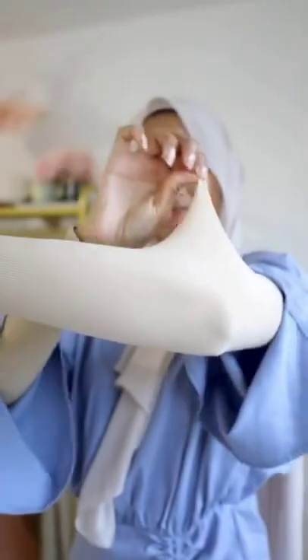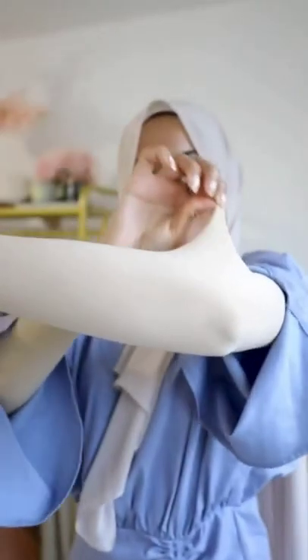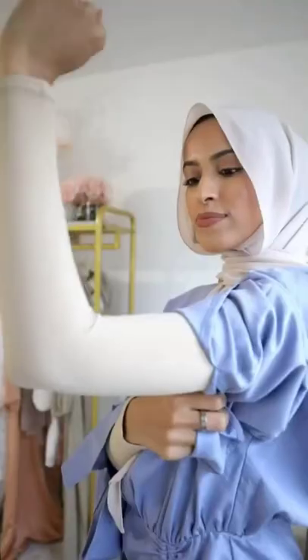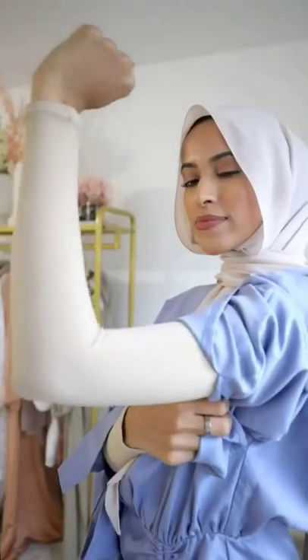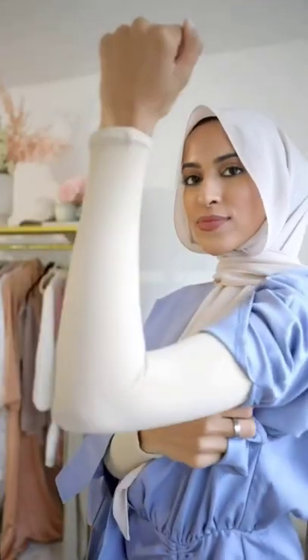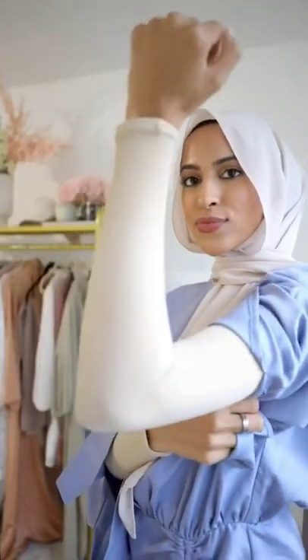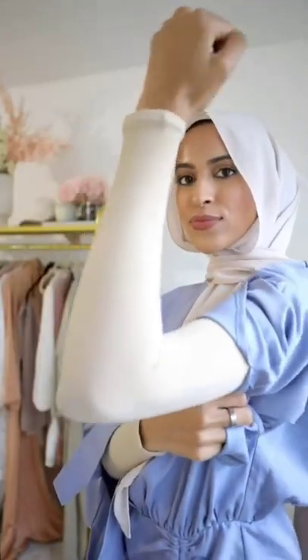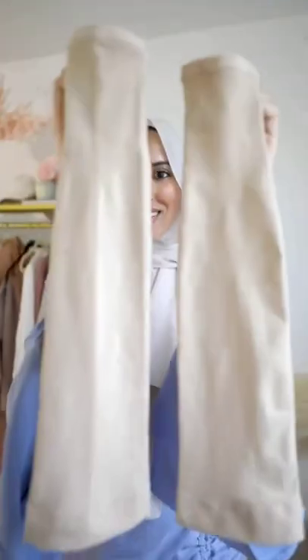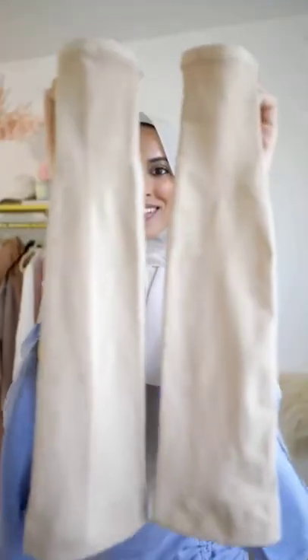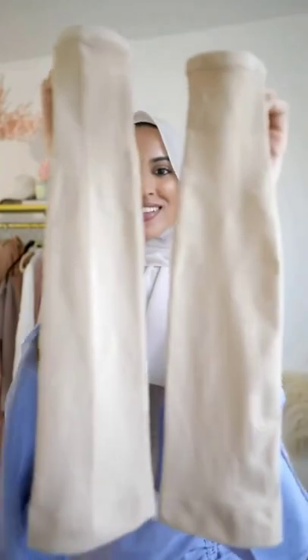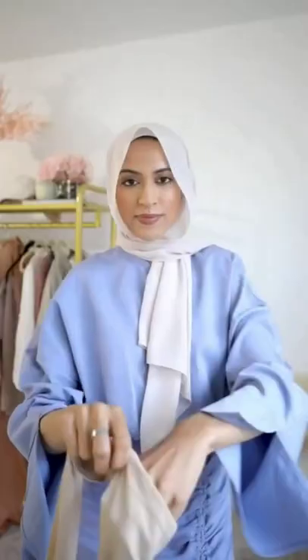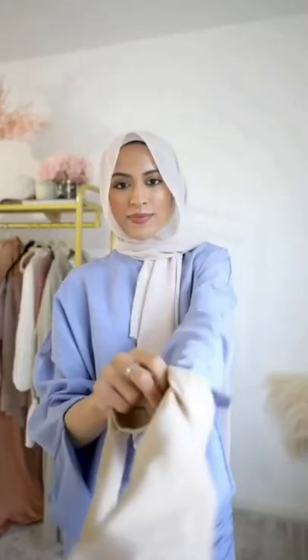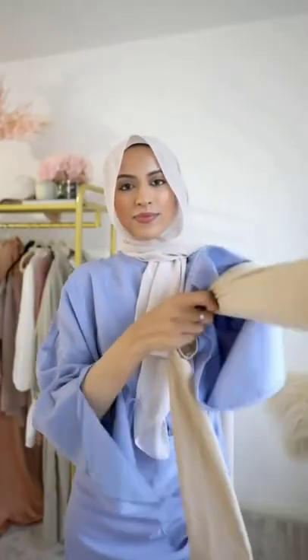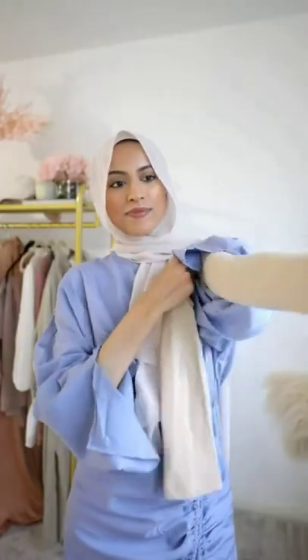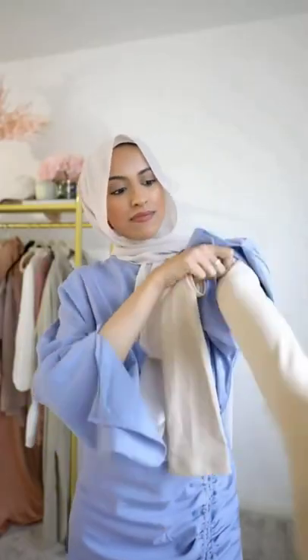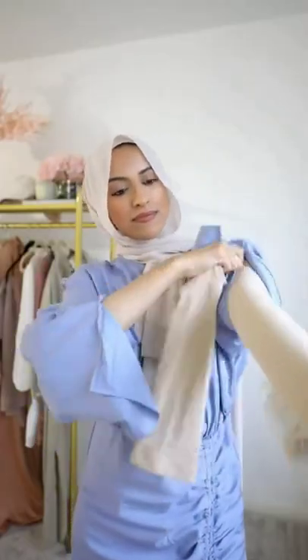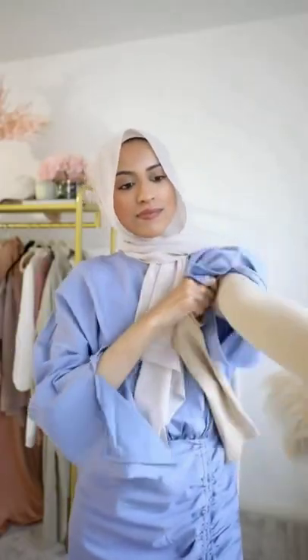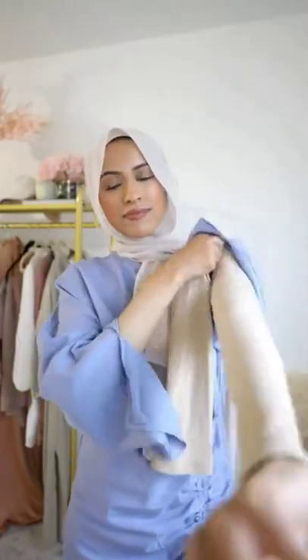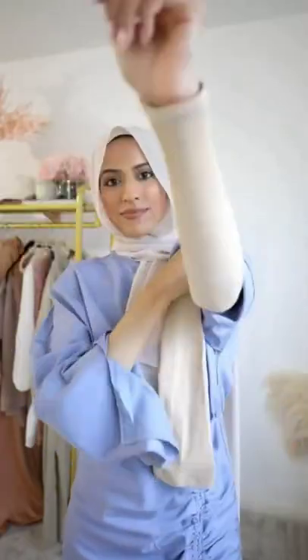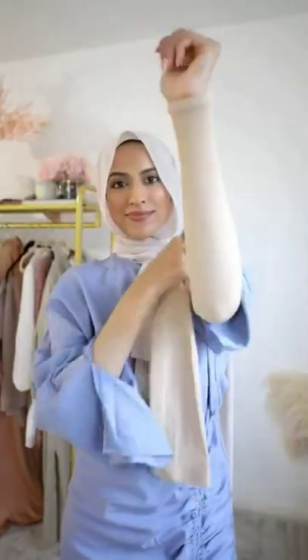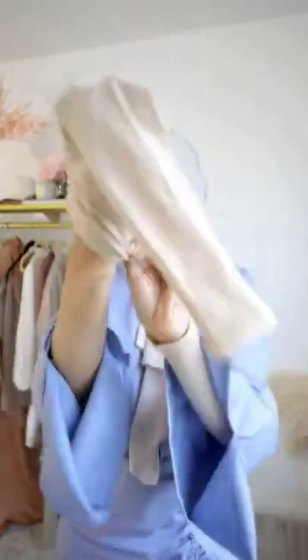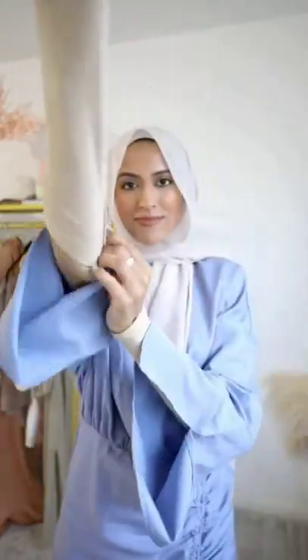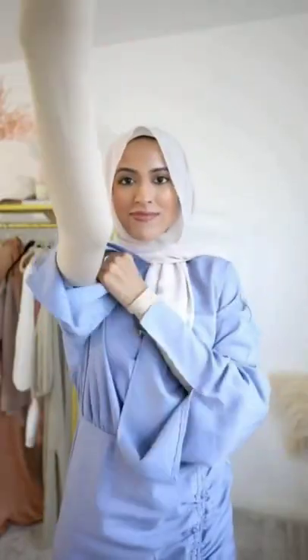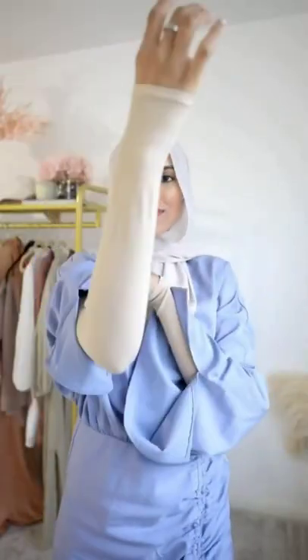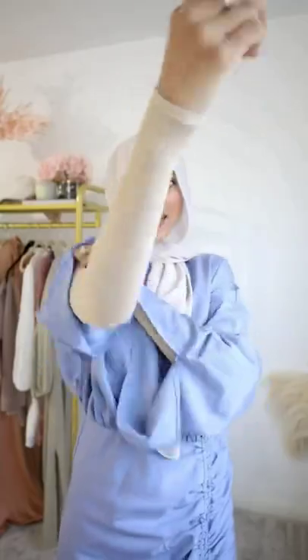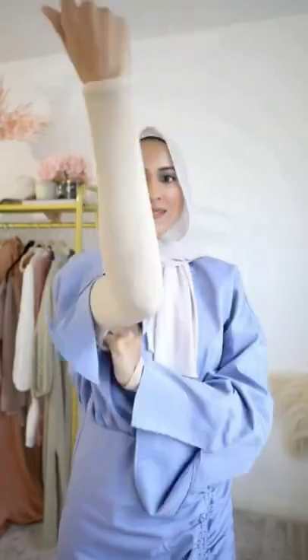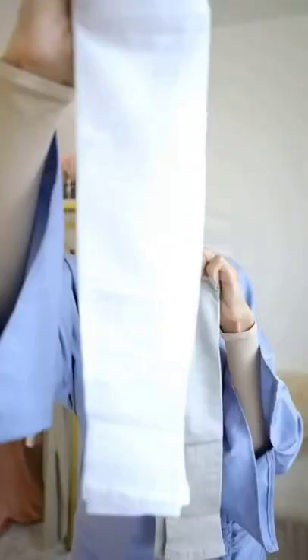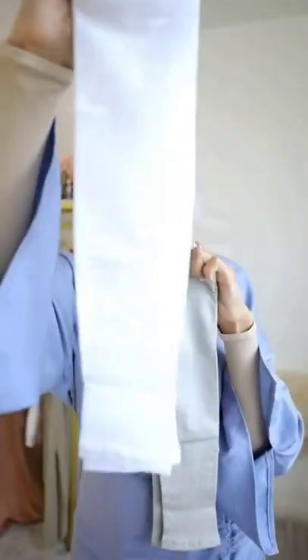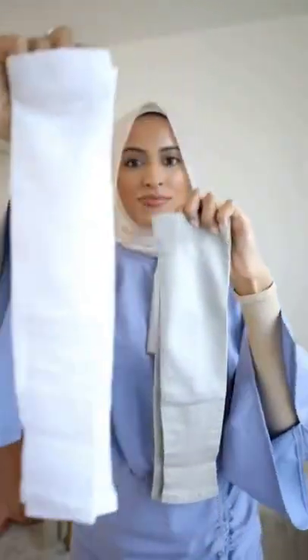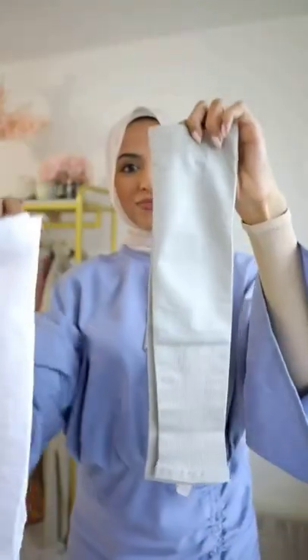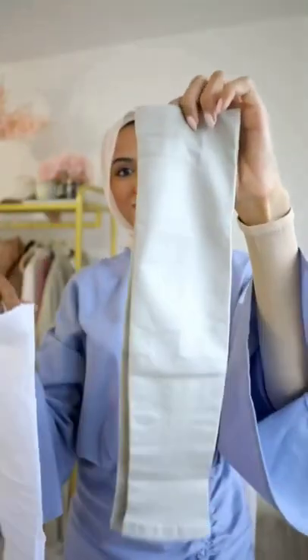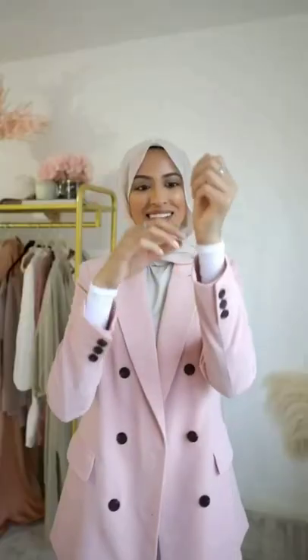These are arm sleeves. They're made out of cooling material so they're very breathable and comfortable for hot summer days. The stretchy fabric also makes it really easy to slip on and they have a really good grip. They also come in a ton of other neutral colors.